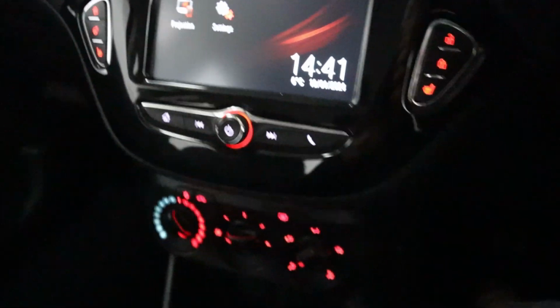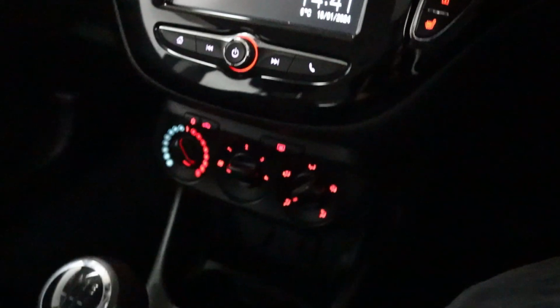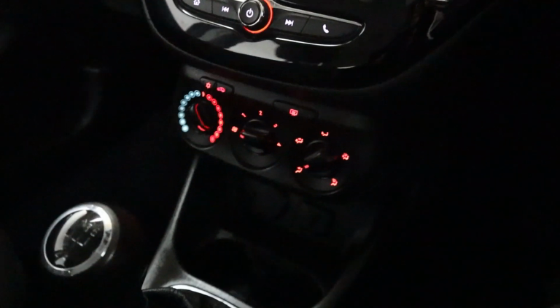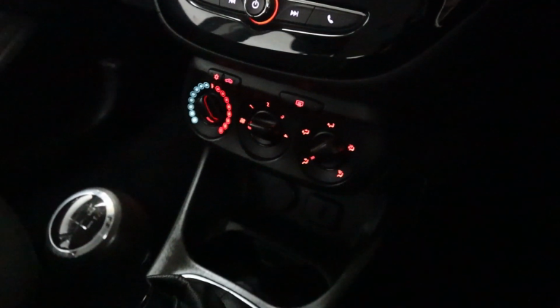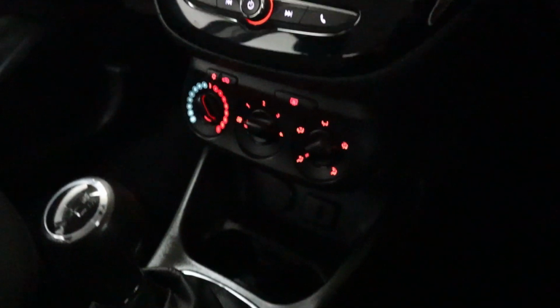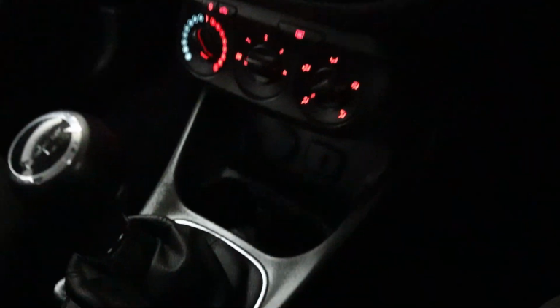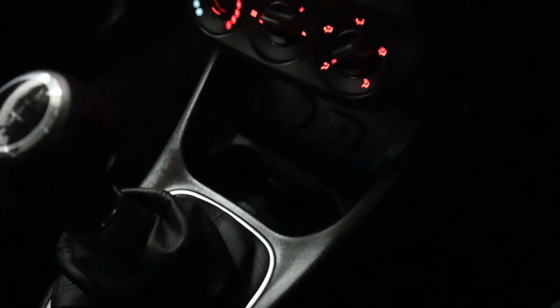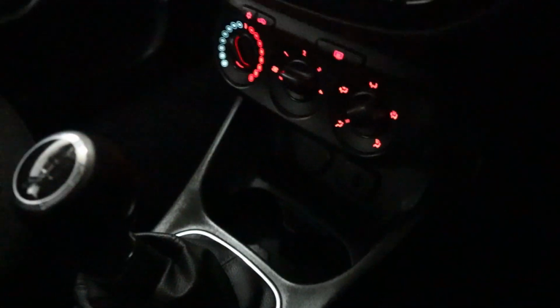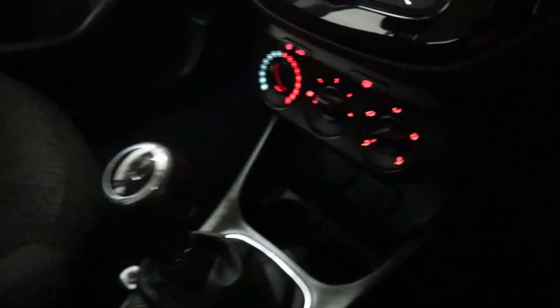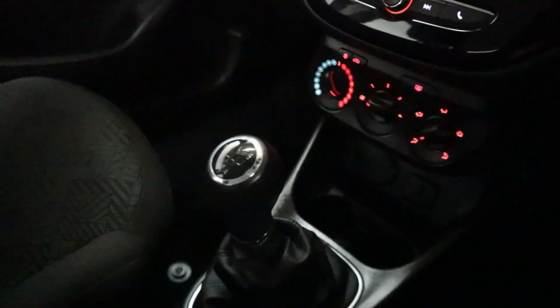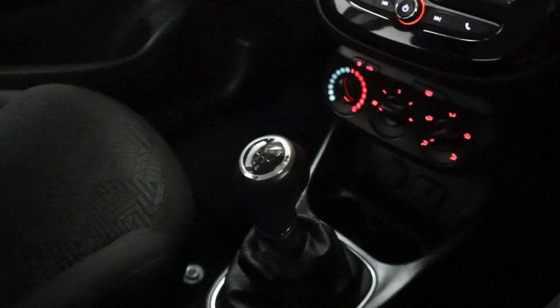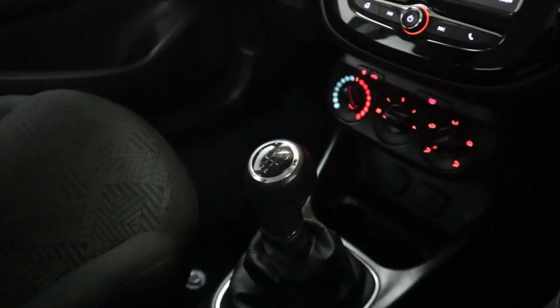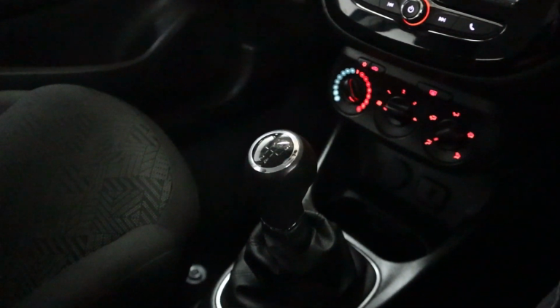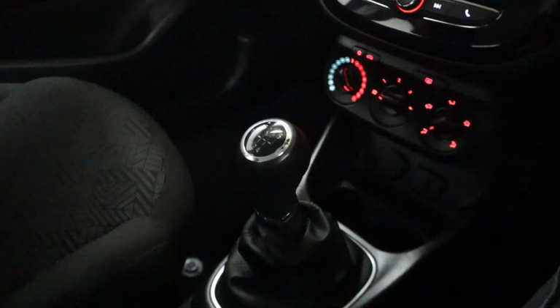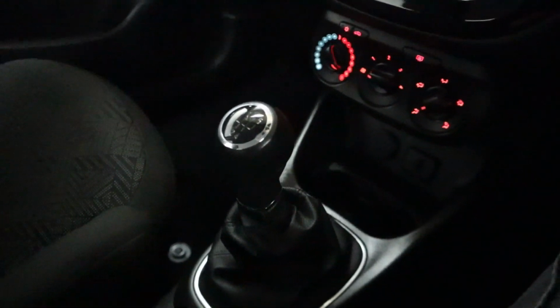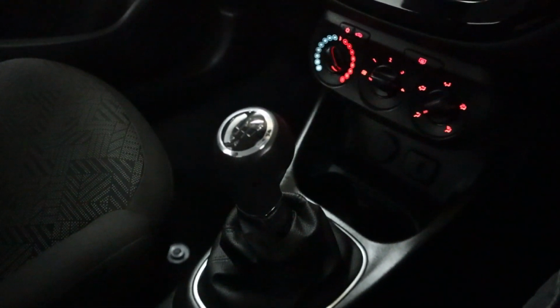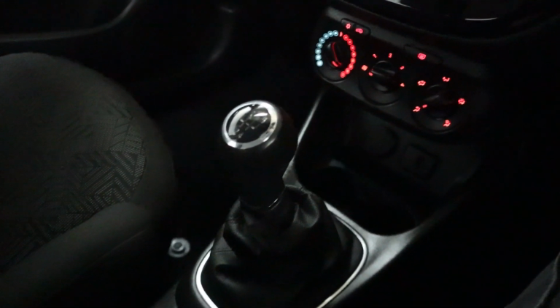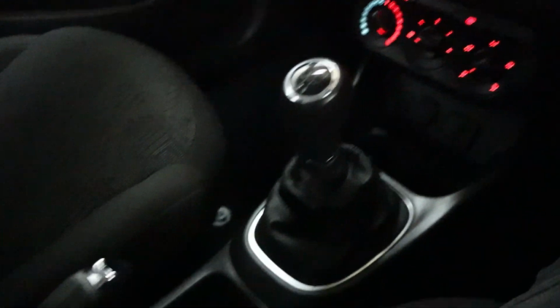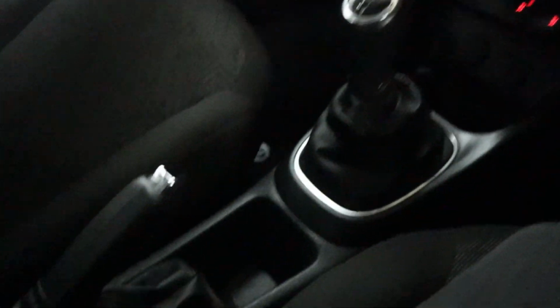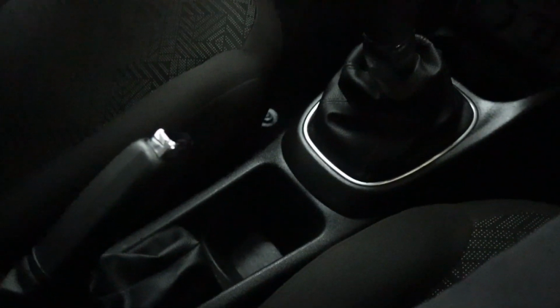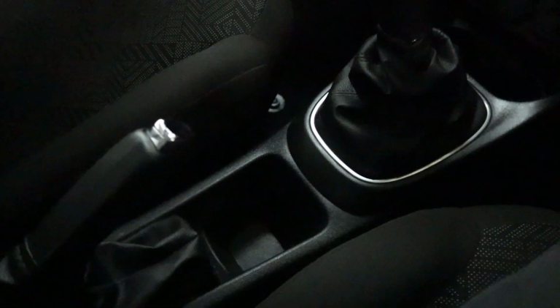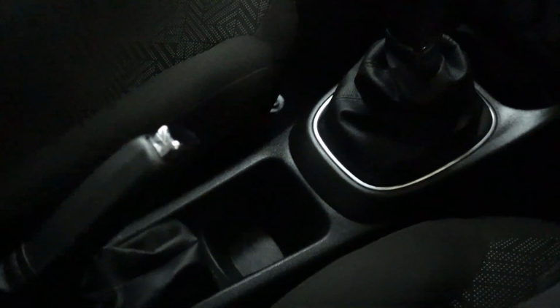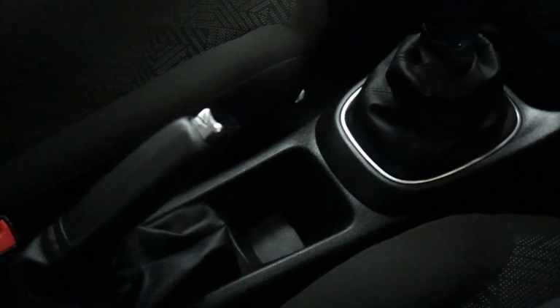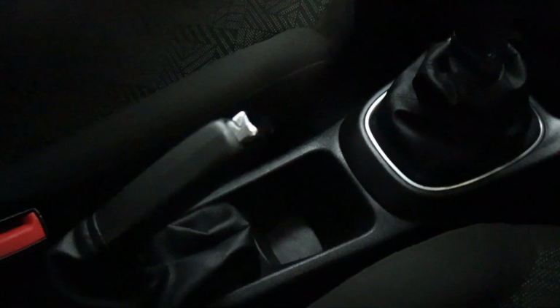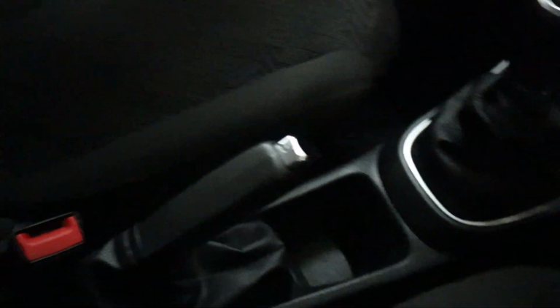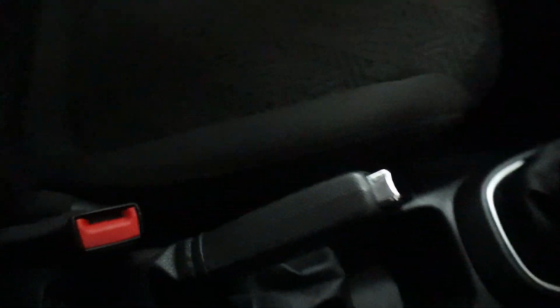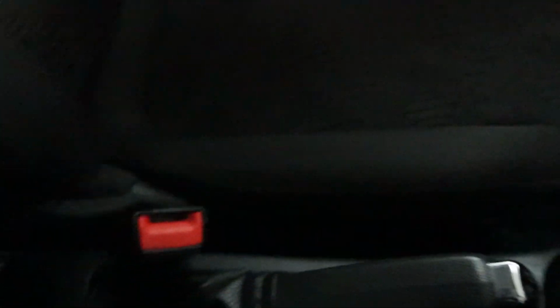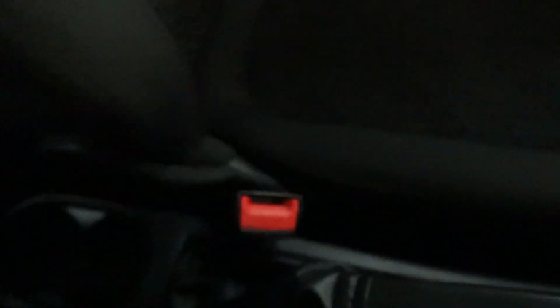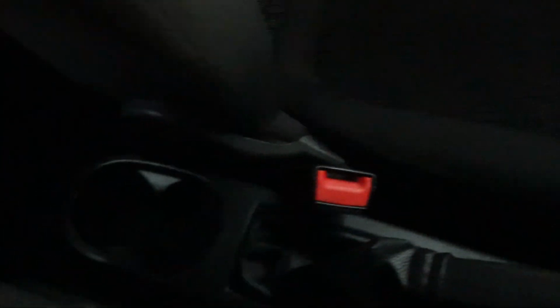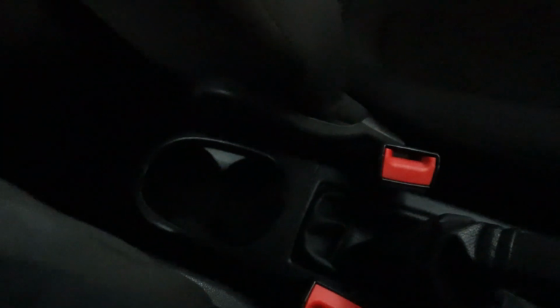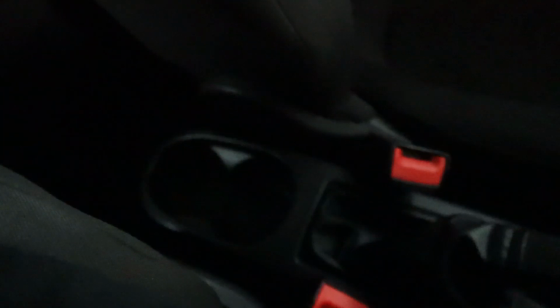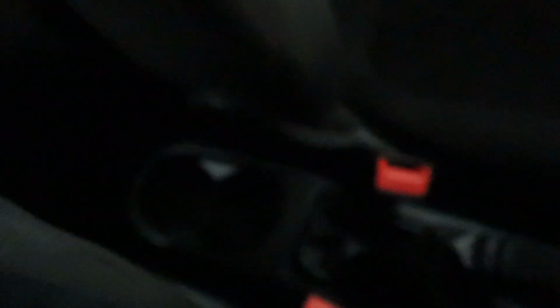Along with all of this you'll find your climate controls, cup holders and storage, a nice smooth manual shifter, additional storage, handbrake, and a double cup holder behind as well.